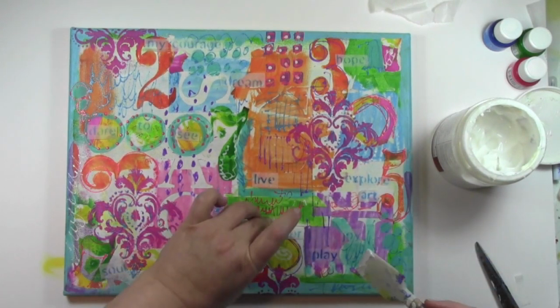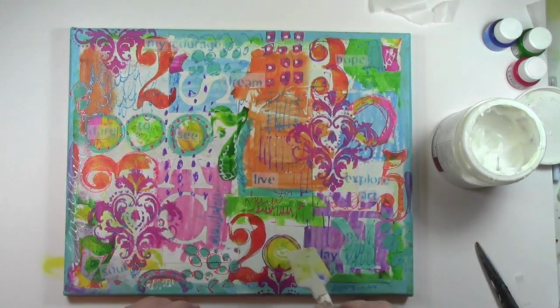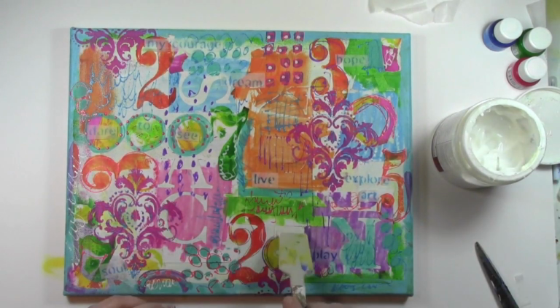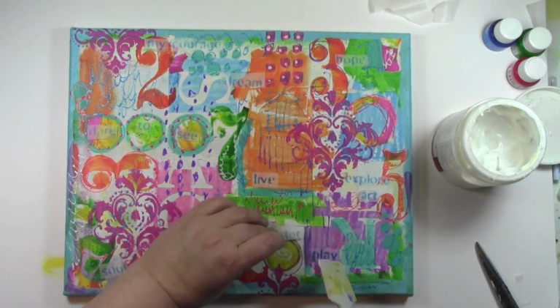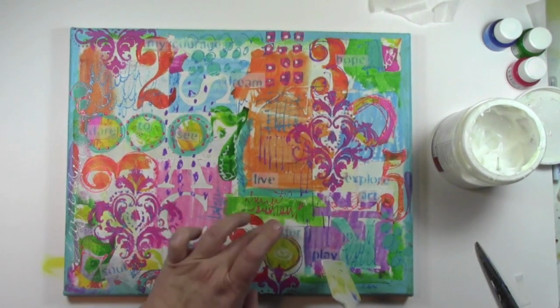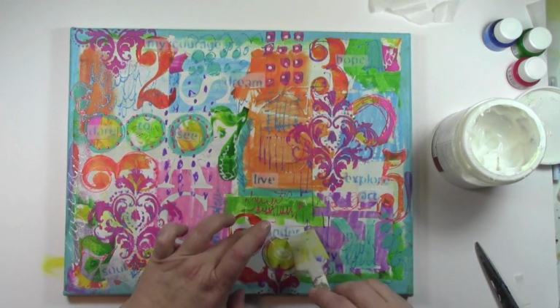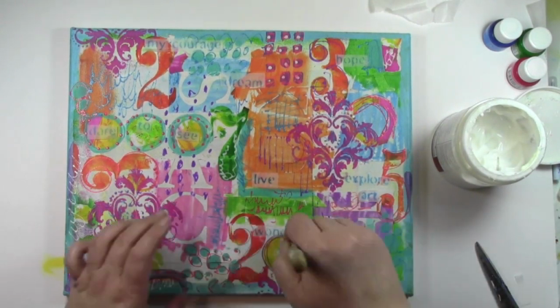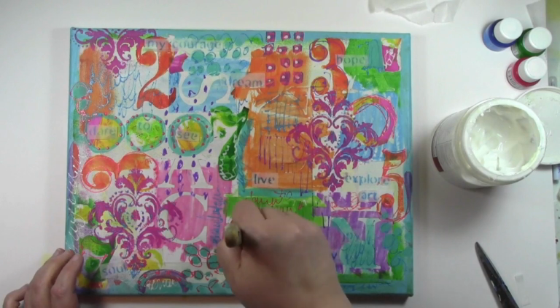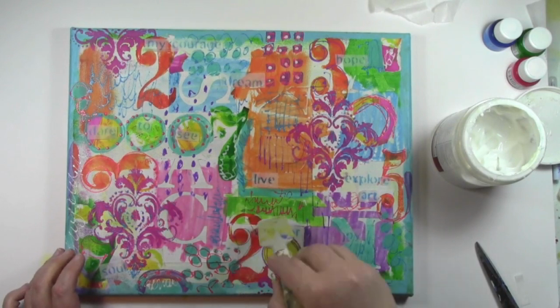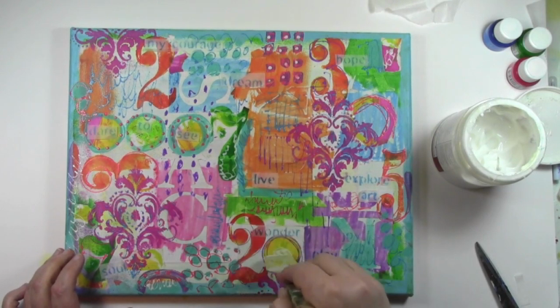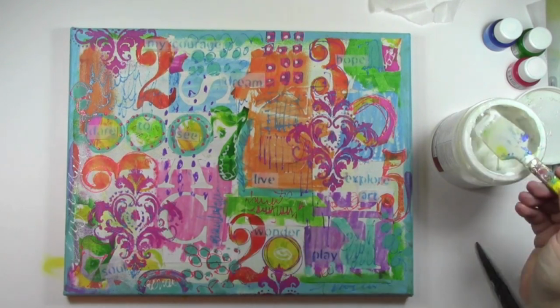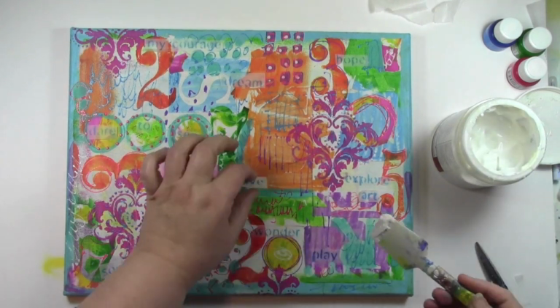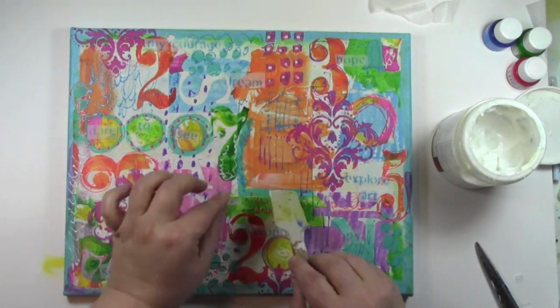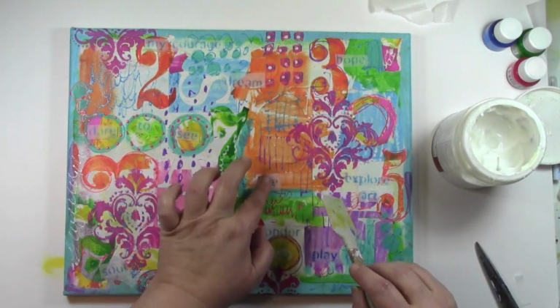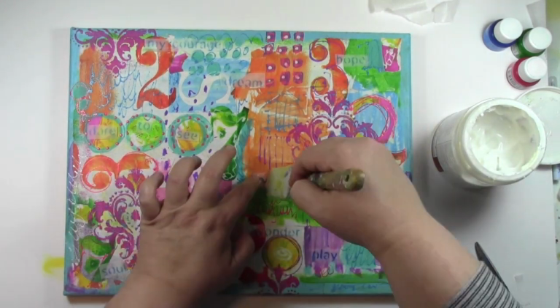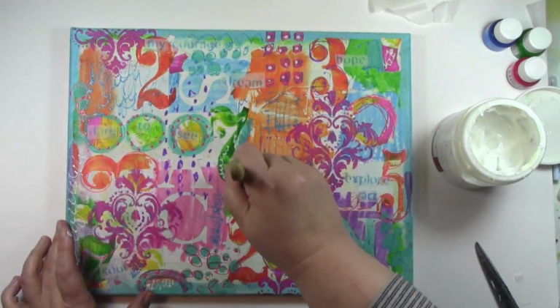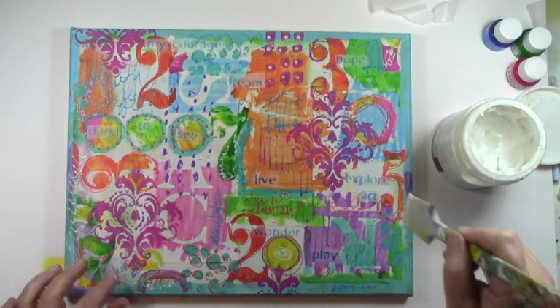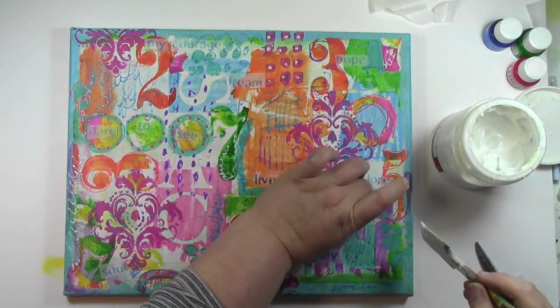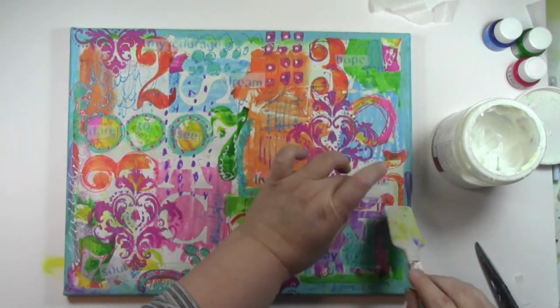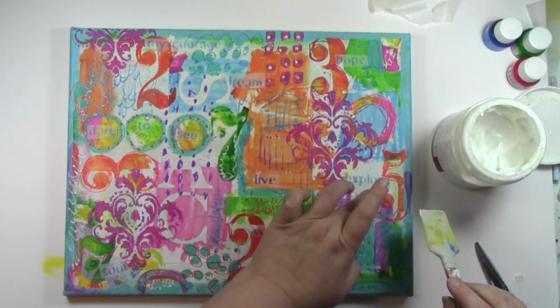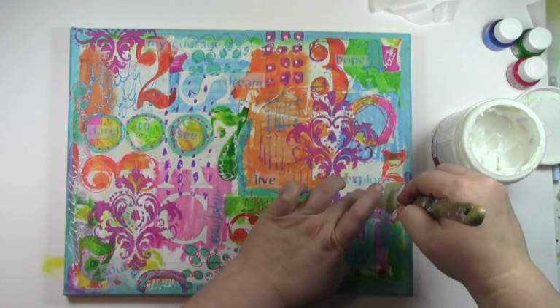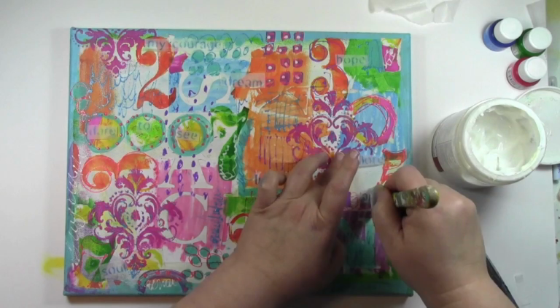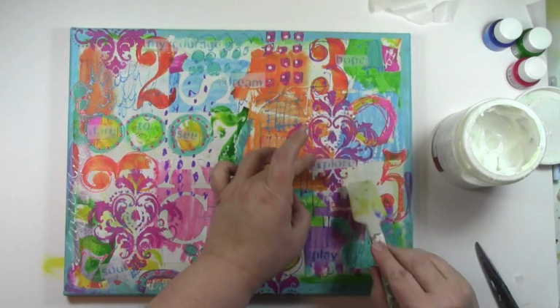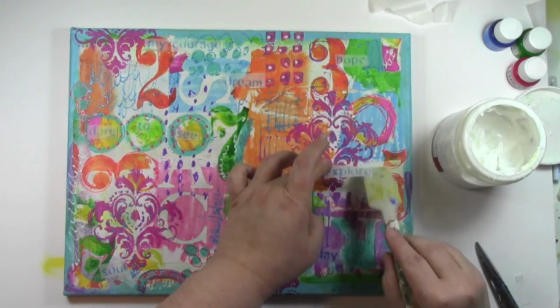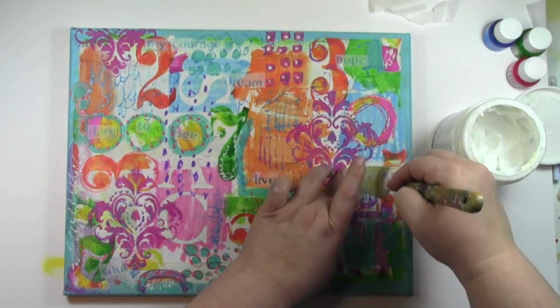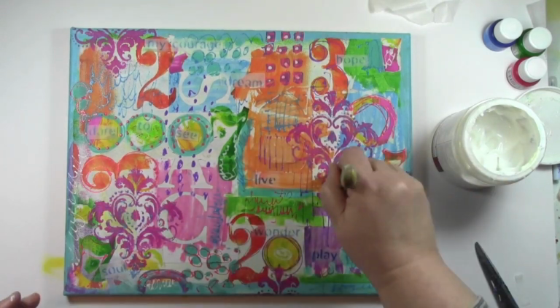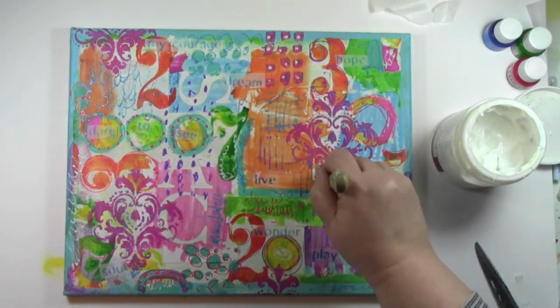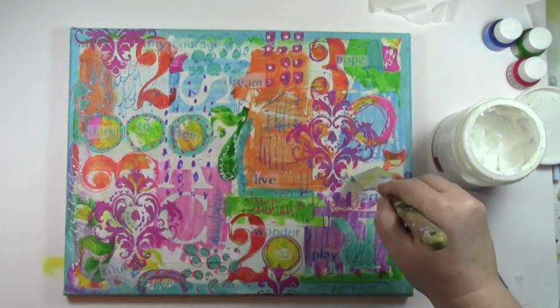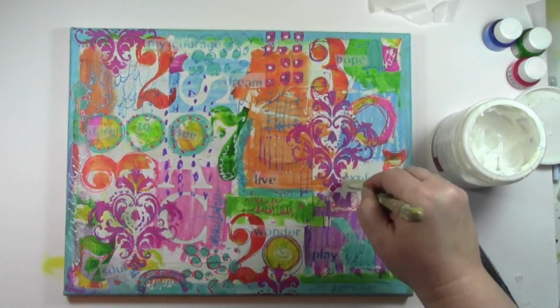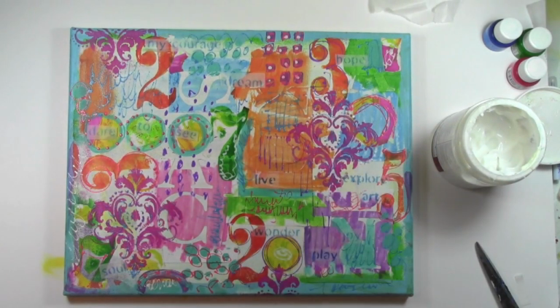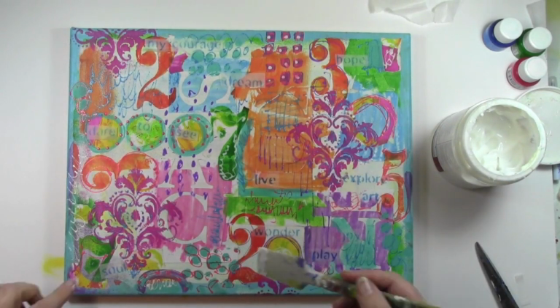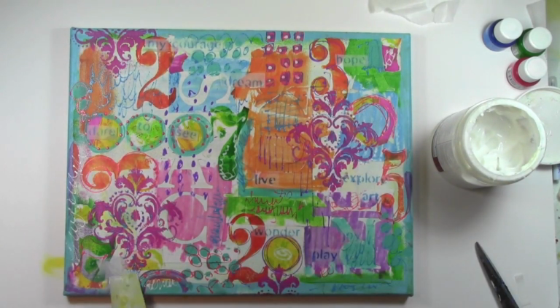The nice thing about using deli paper is it ends up being pretty translucent. It's not going to be completely invisible, but it's pretty invisible. There are about a zillion layers on this canvas with enough texture already, so what's a little bit more? It'll all blend in perfectly.